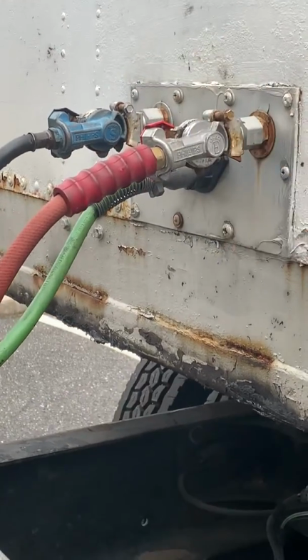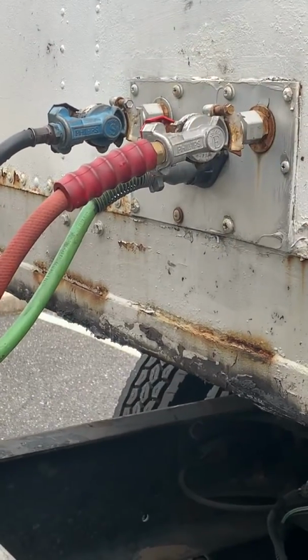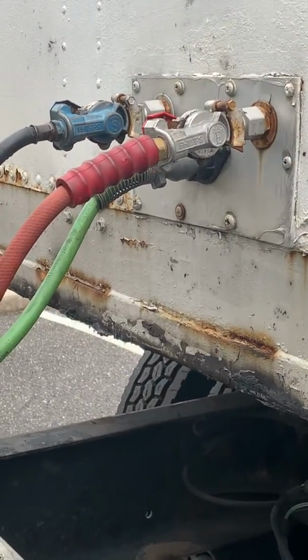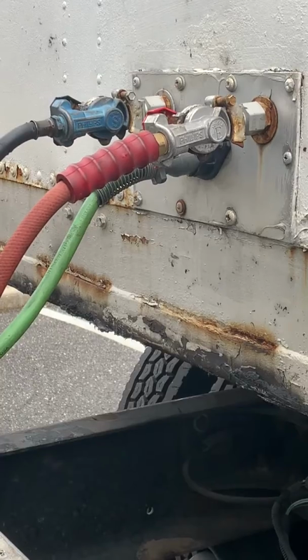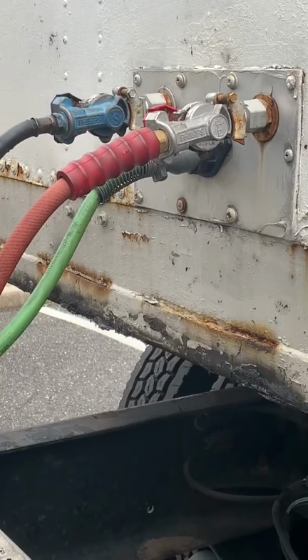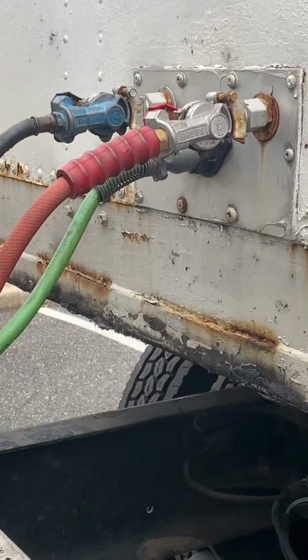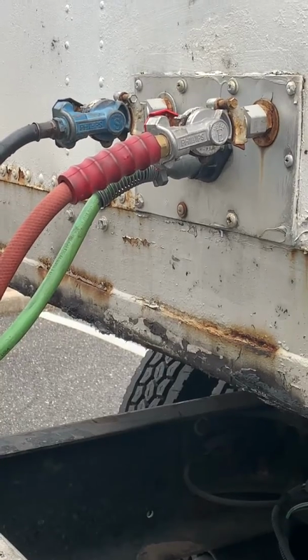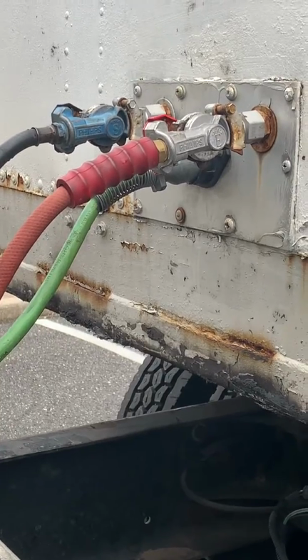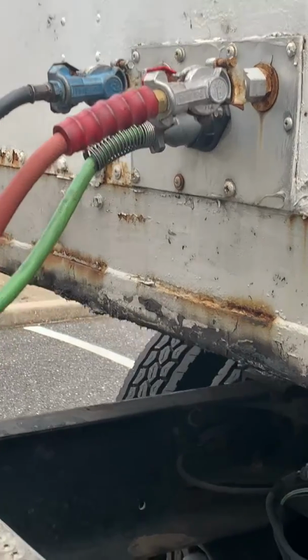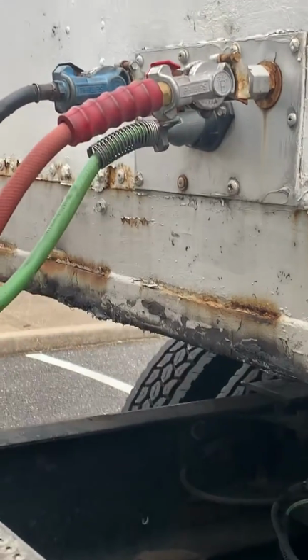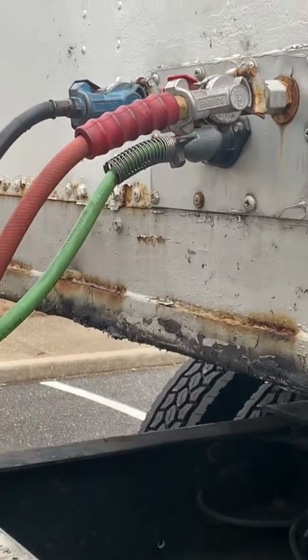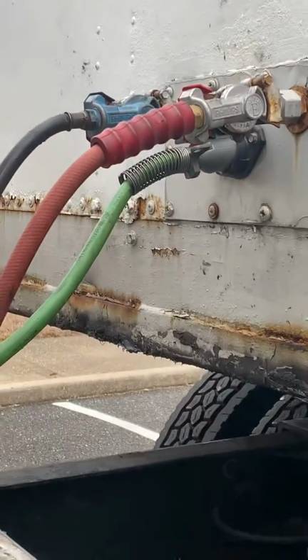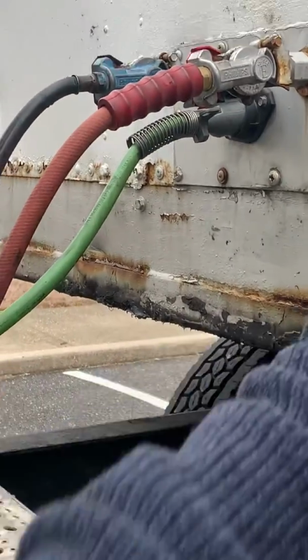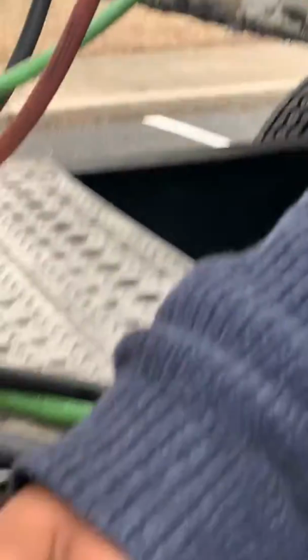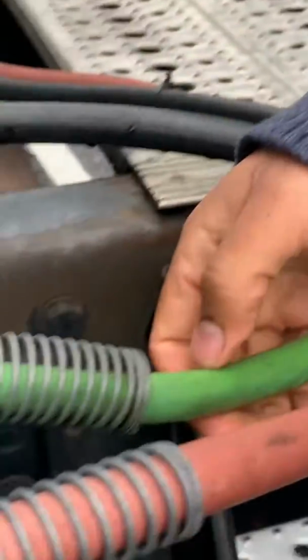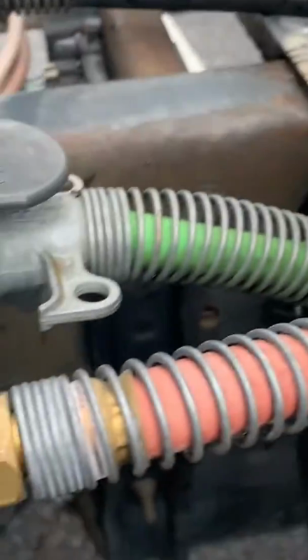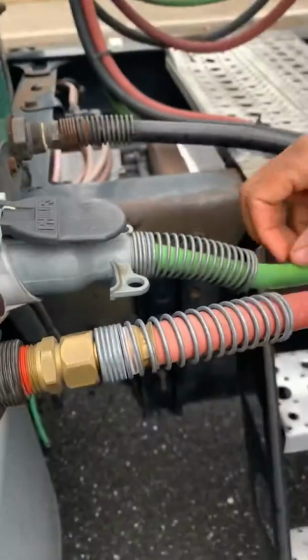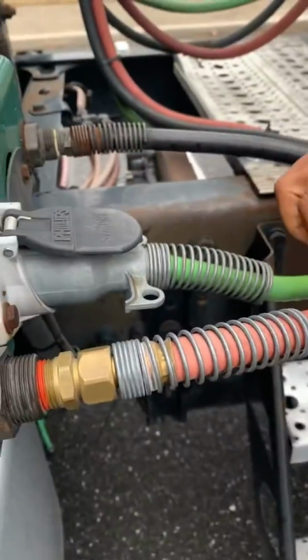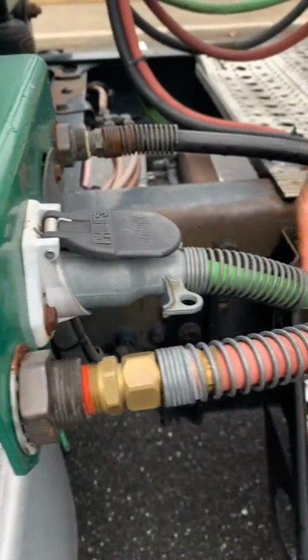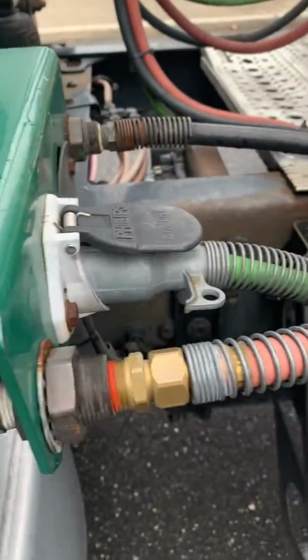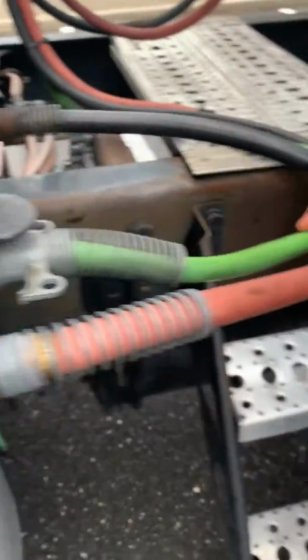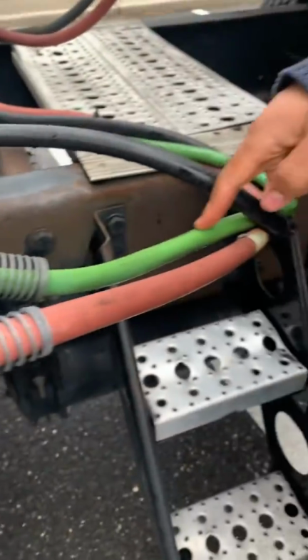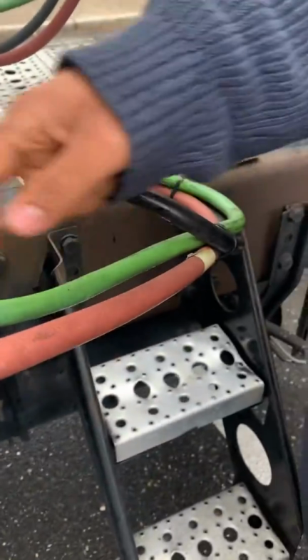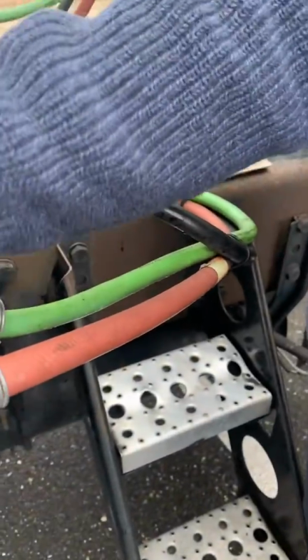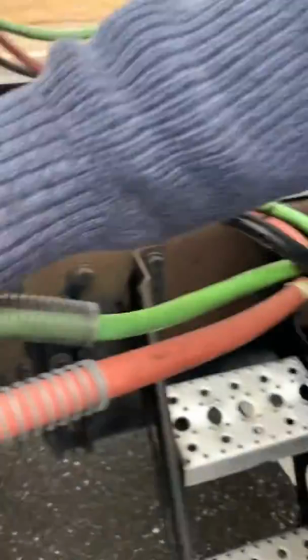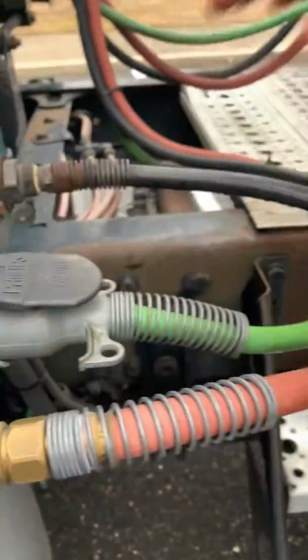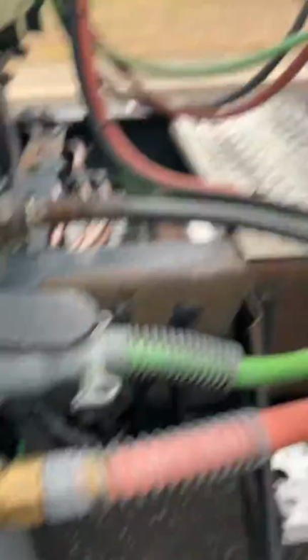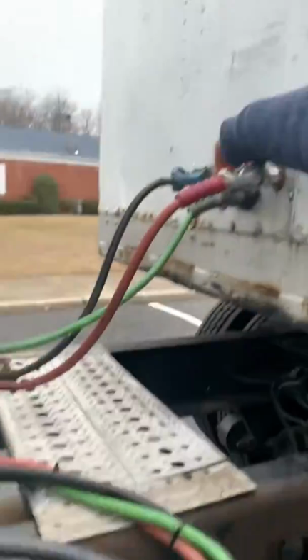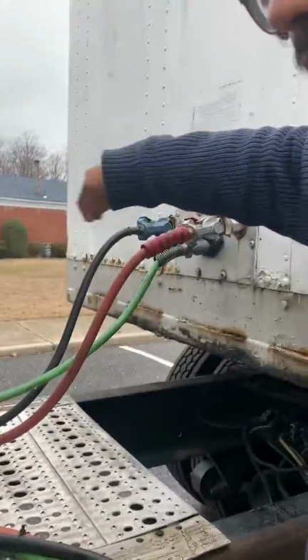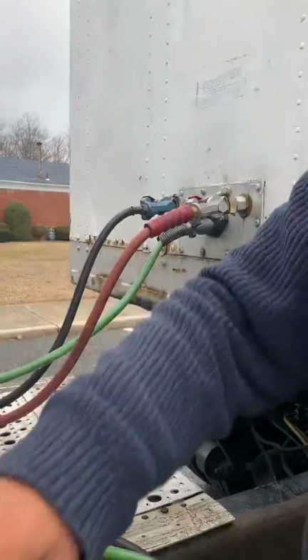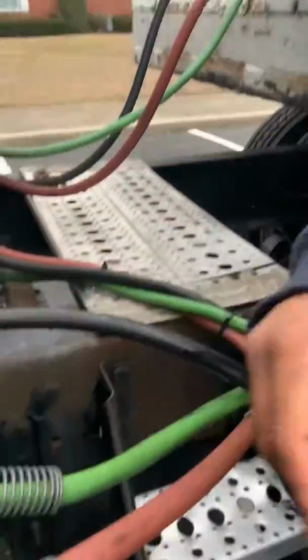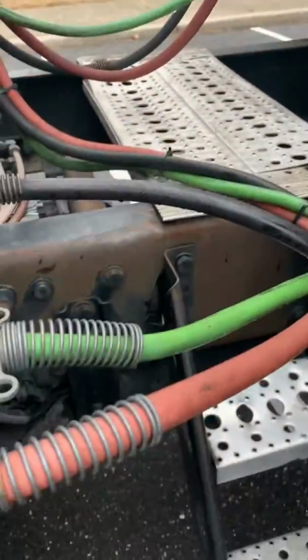My electrical line is secure — it's not cut, torn, or kinked, there are no exposed wires. It's plugged in securely at both ends to my tractor and my trailer.